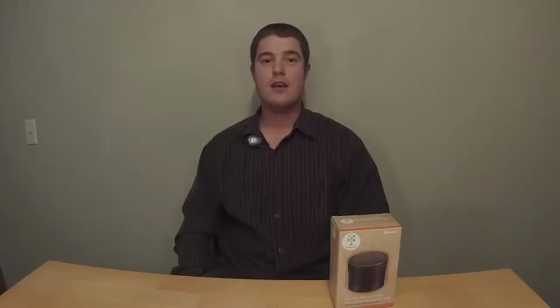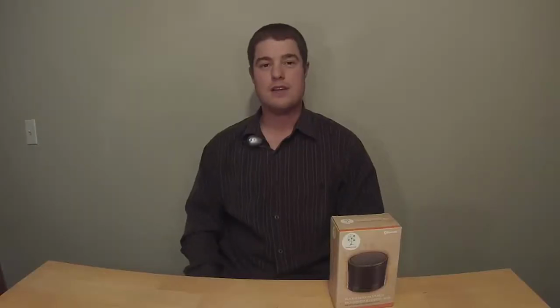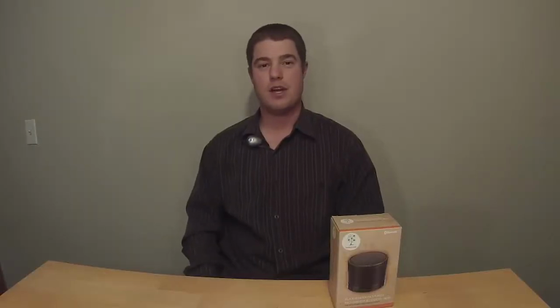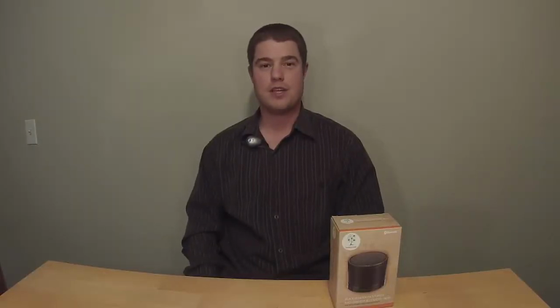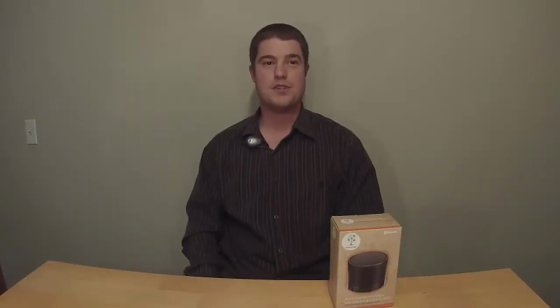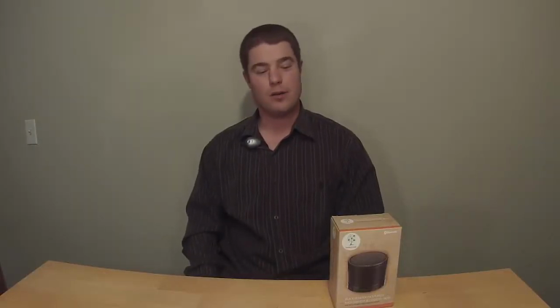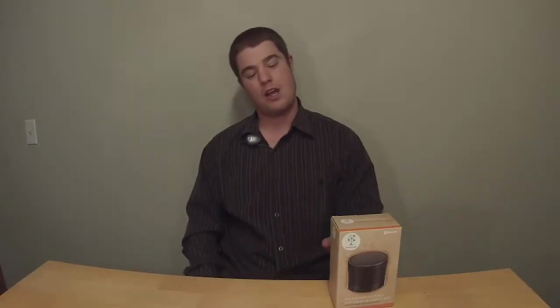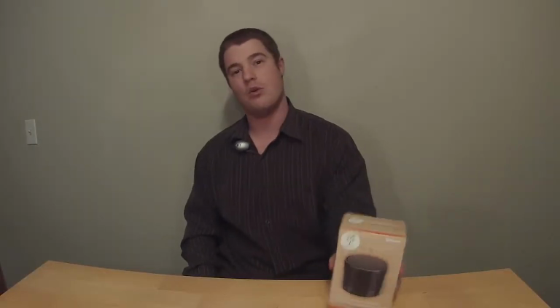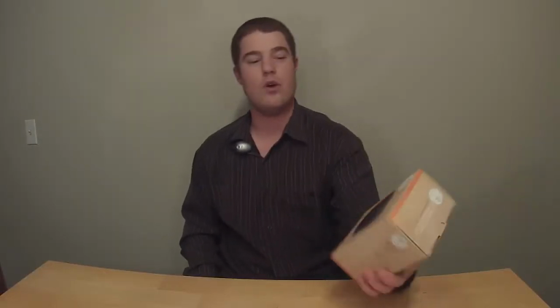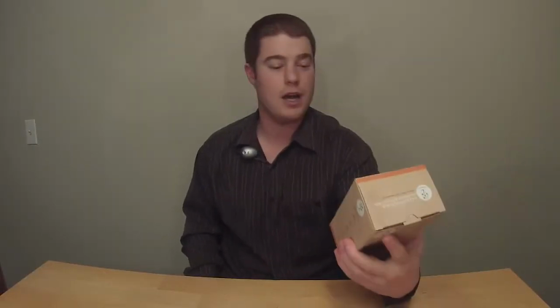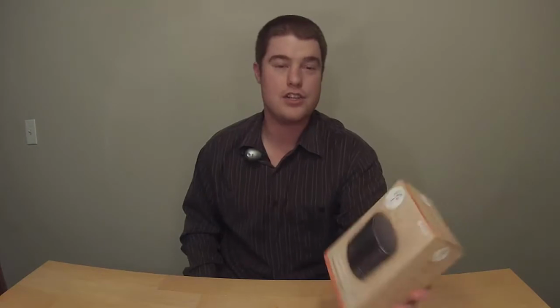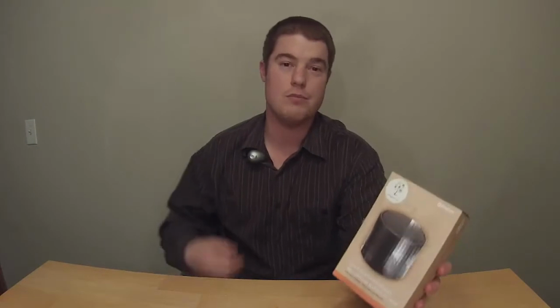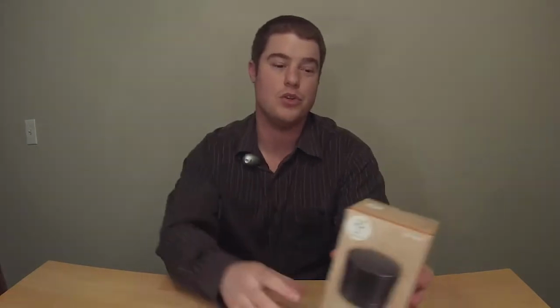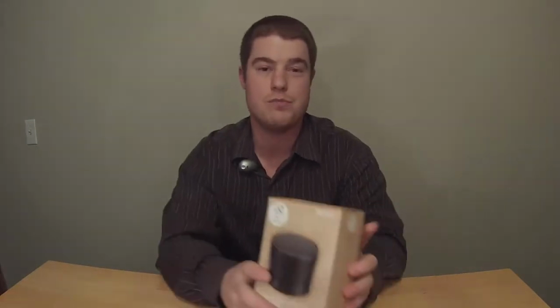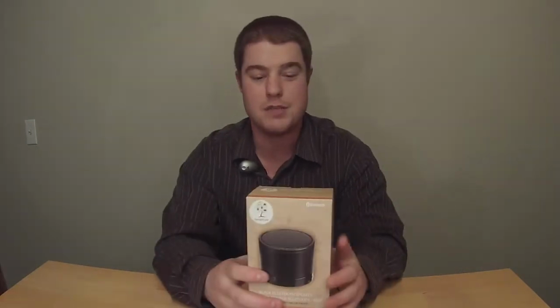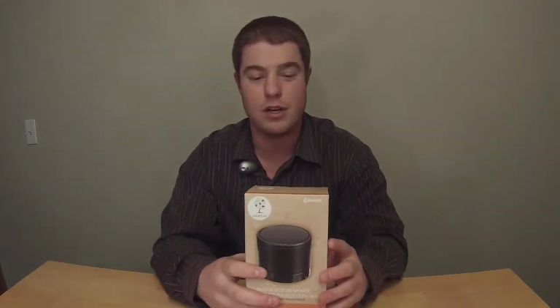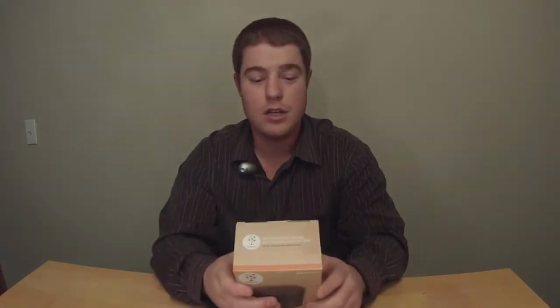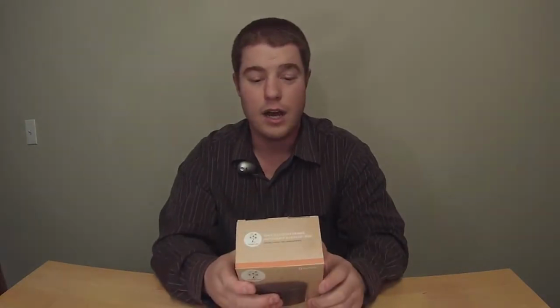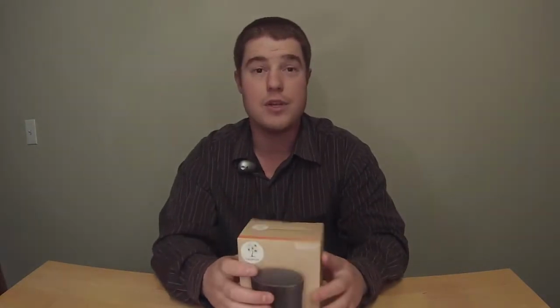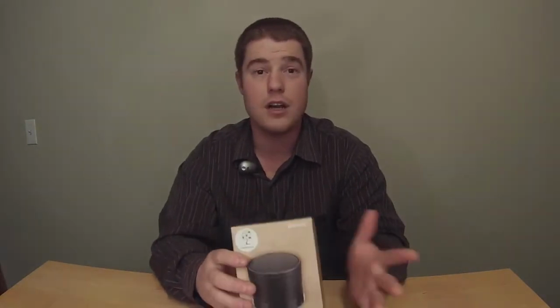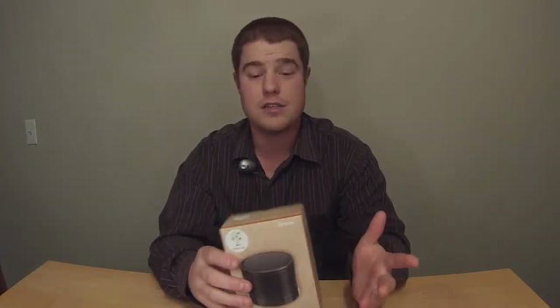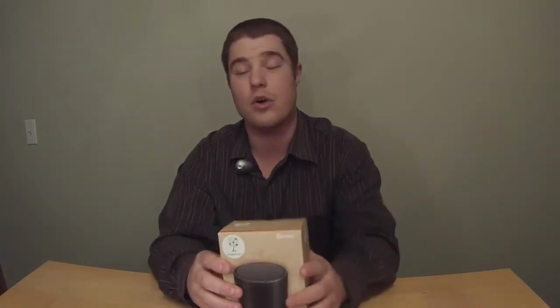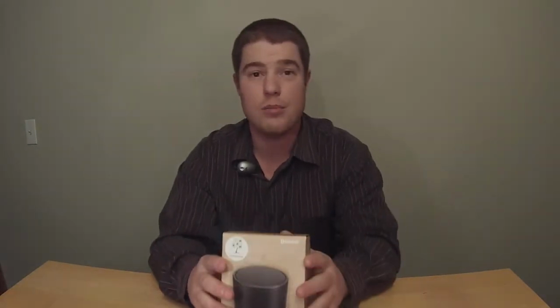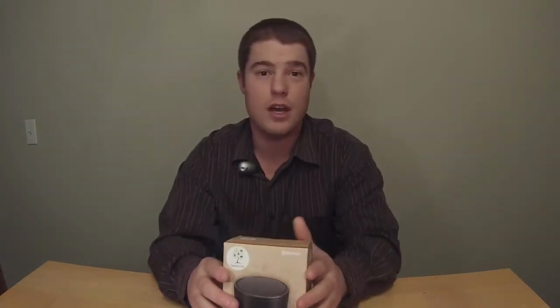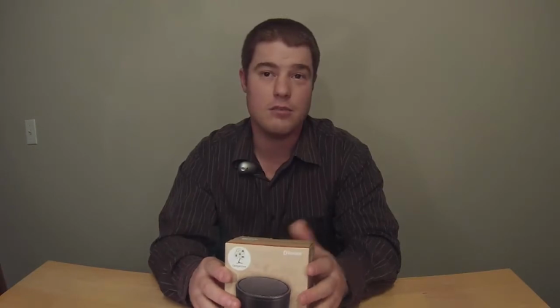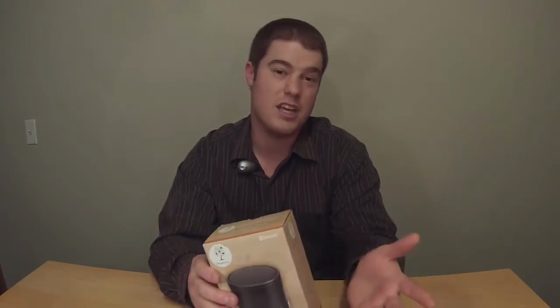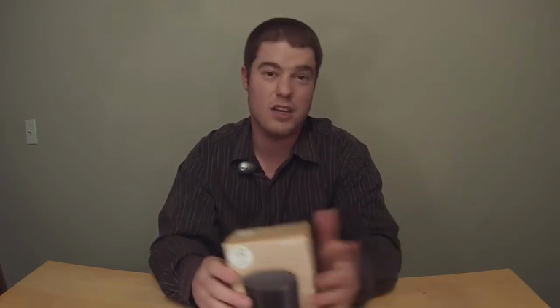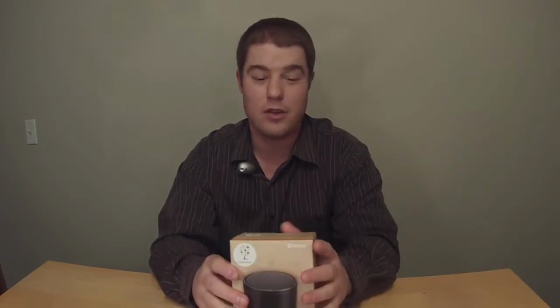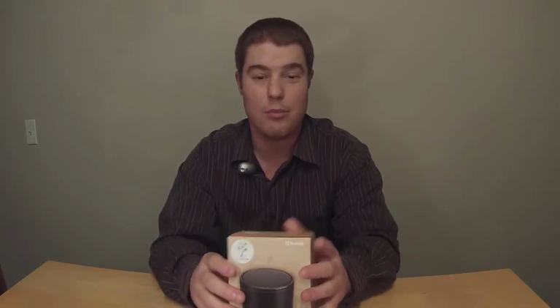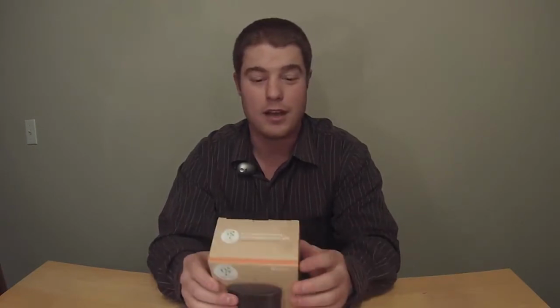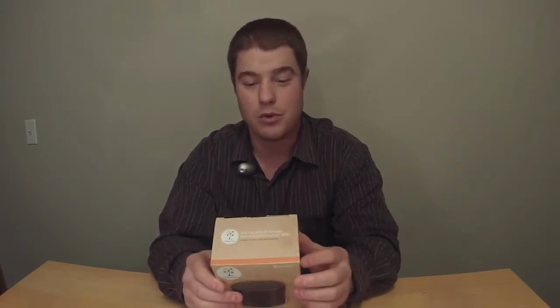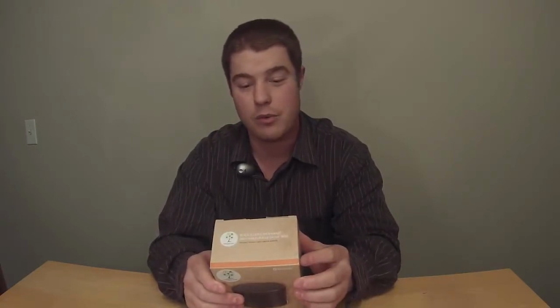Hey guys, this is Mike with Less Versus More. Today I'm going to do a review on my Gadgettree Bluetooth mini speaker. The reason I got it is I like to go camping, hiking, biking — anything you can carry in a backpack, this thing works great with.